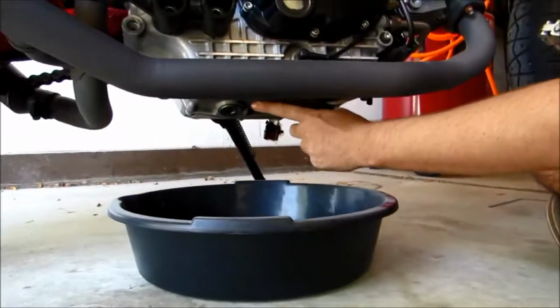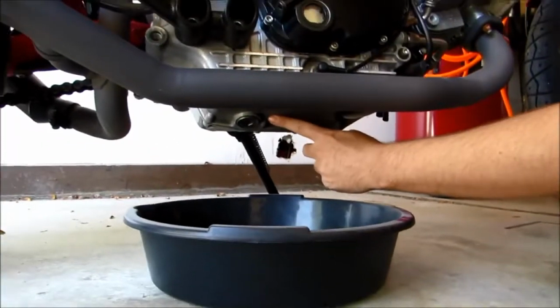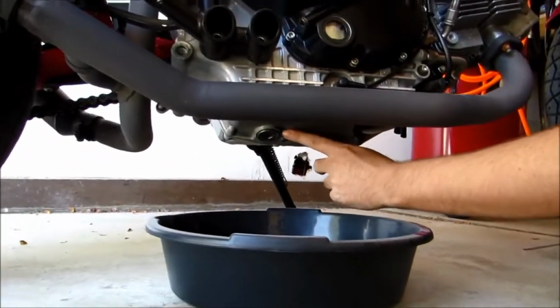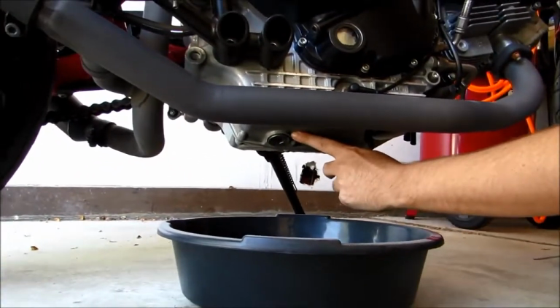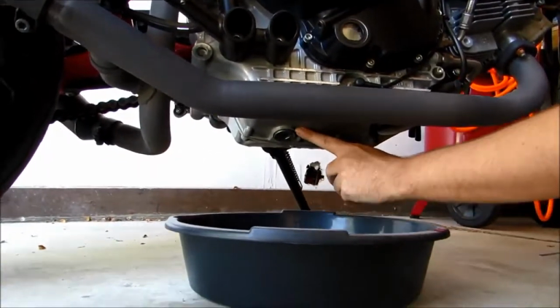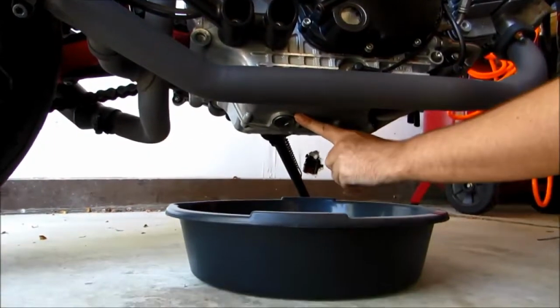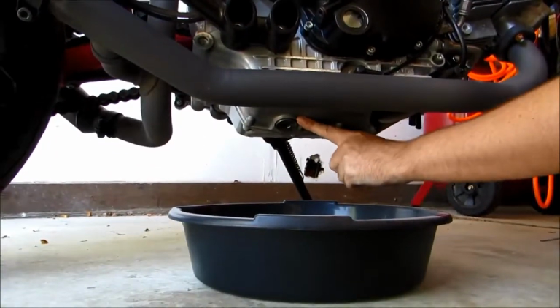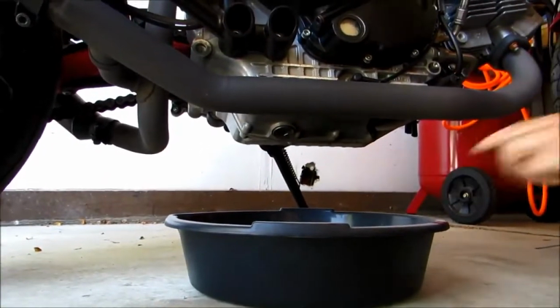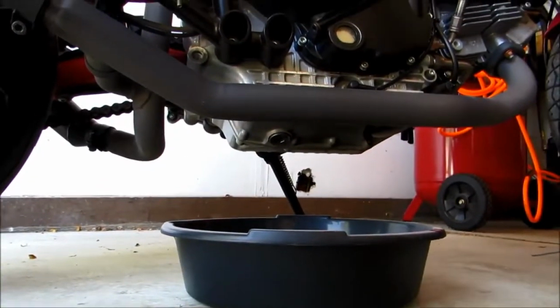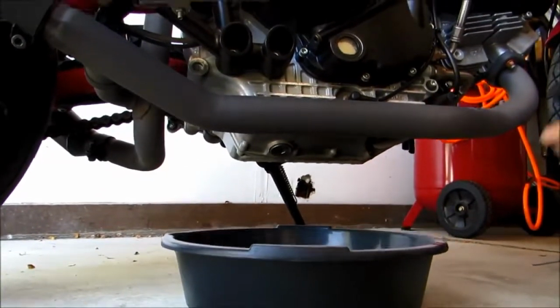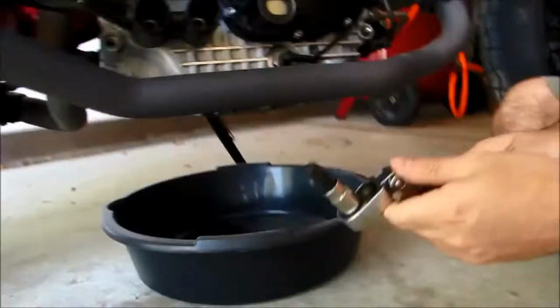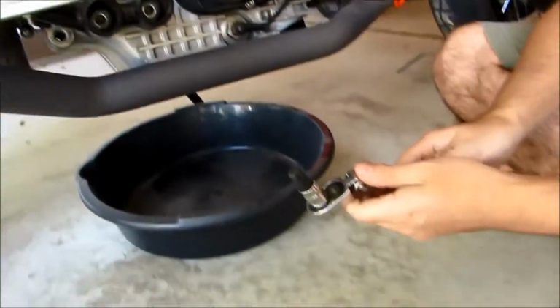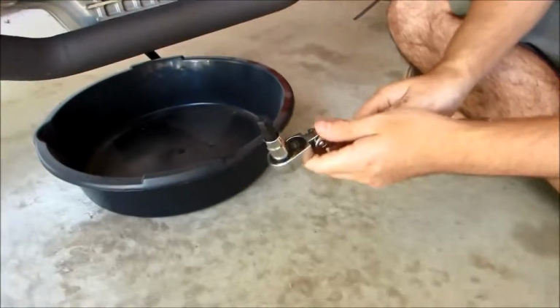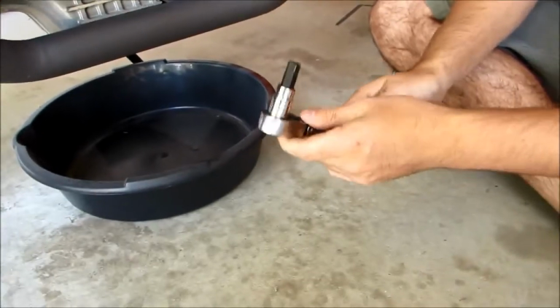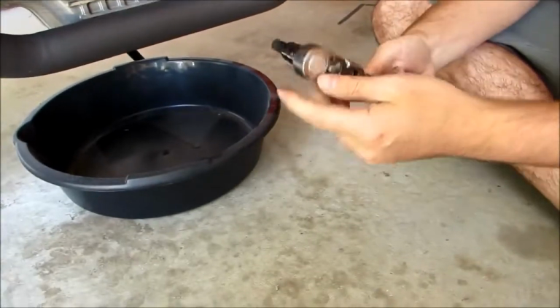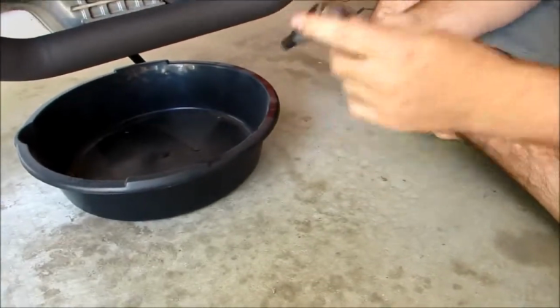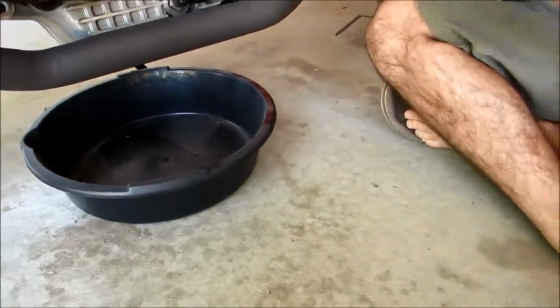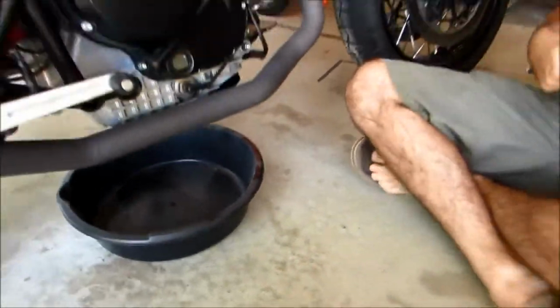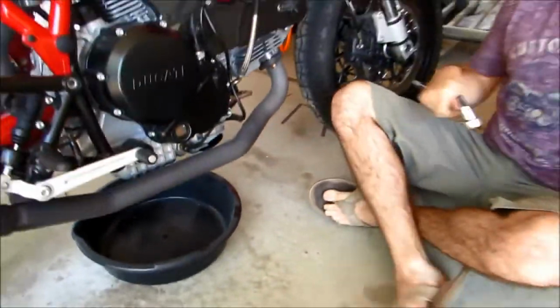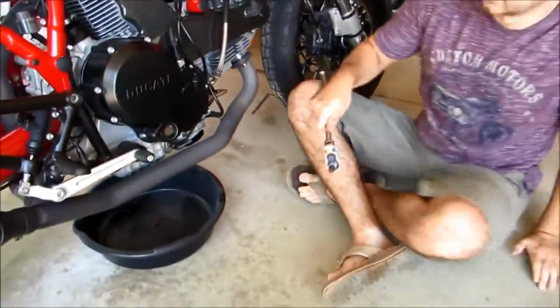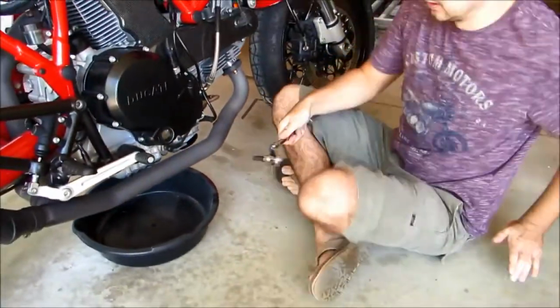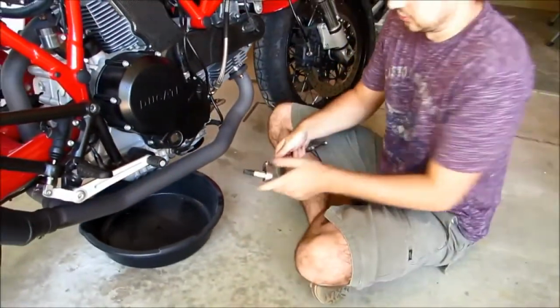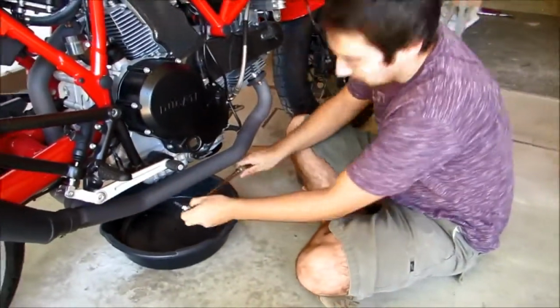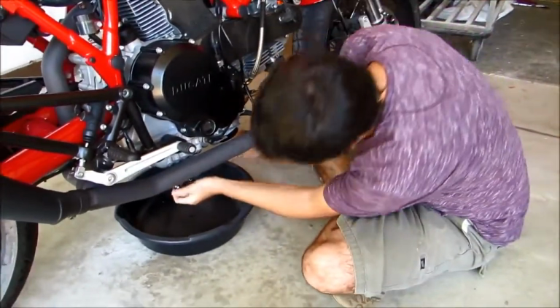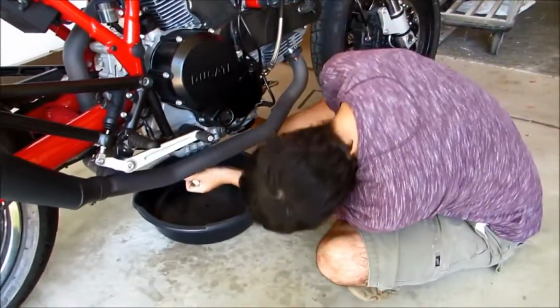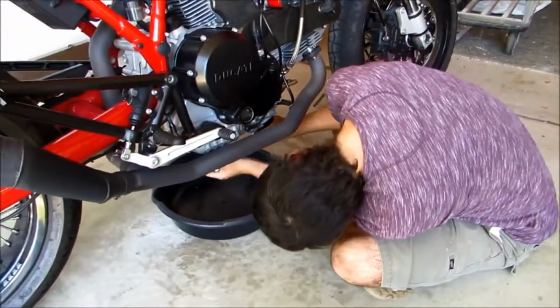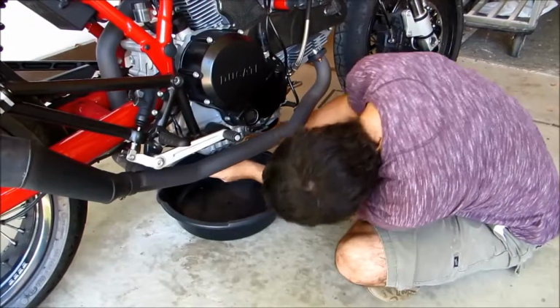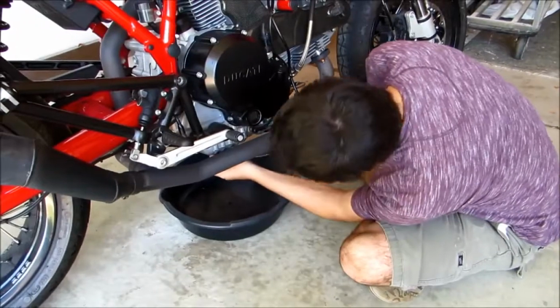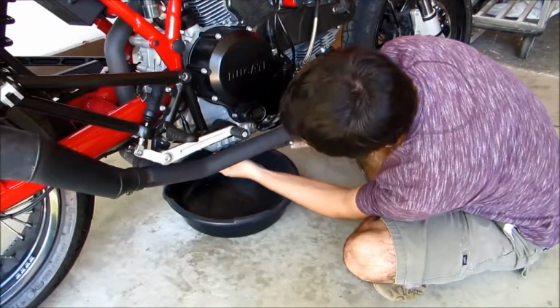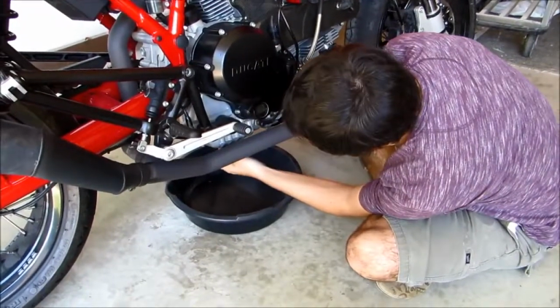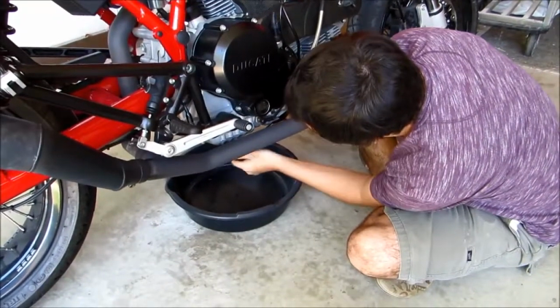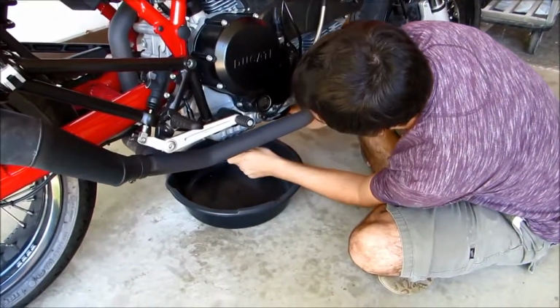Right here if you can see it. This is going to need a number 10 Allen — if you have a socket that will work even better. So we'll go ahead and remove this and drain our oil into the pan.